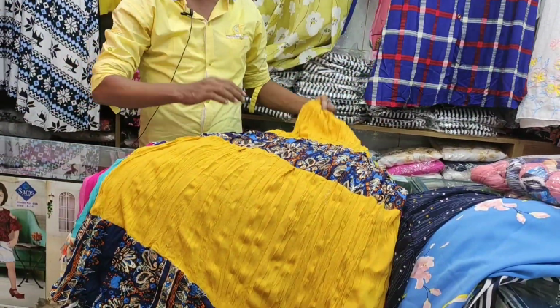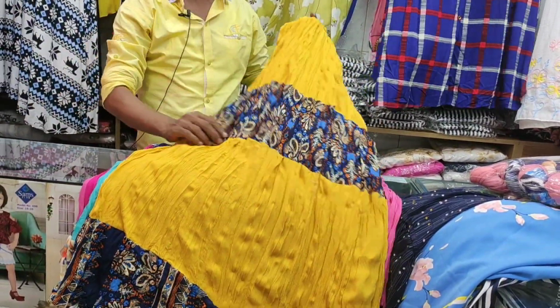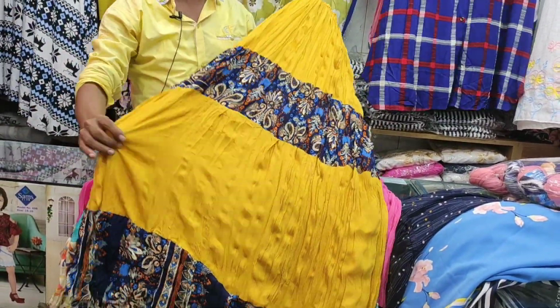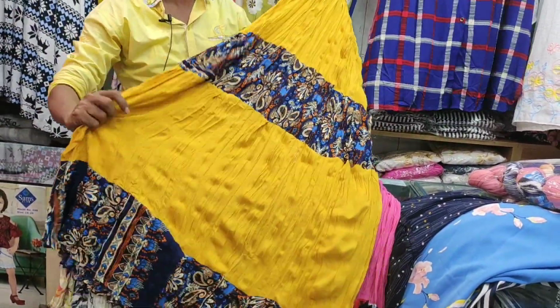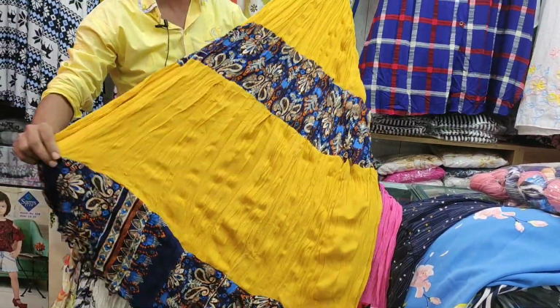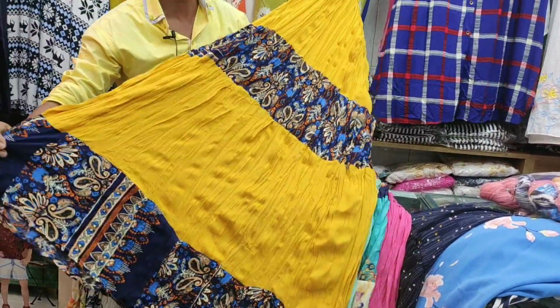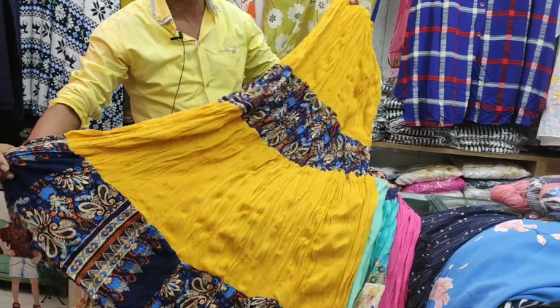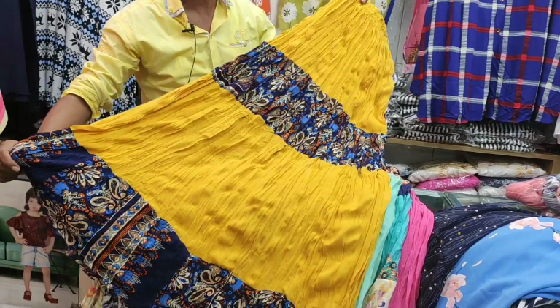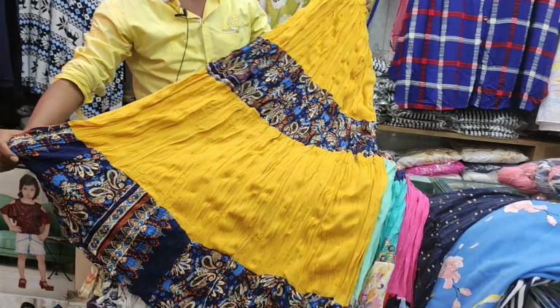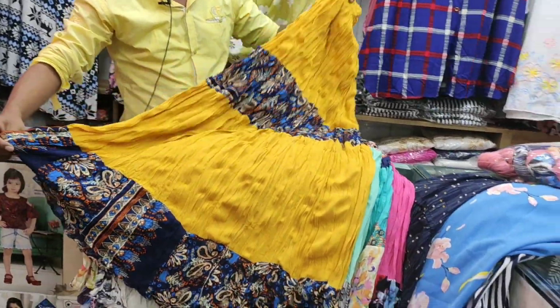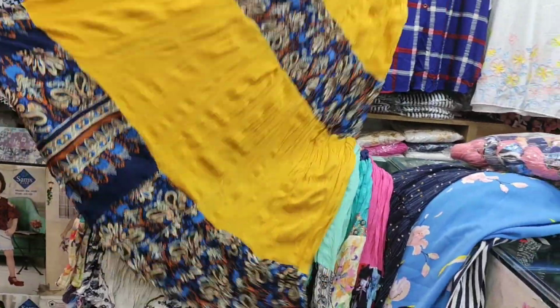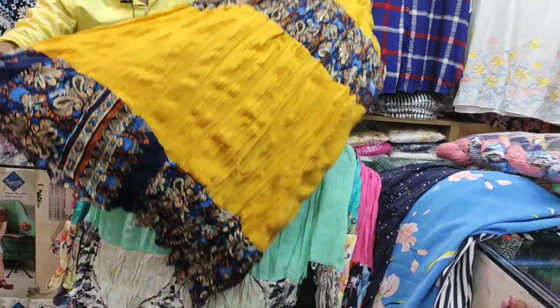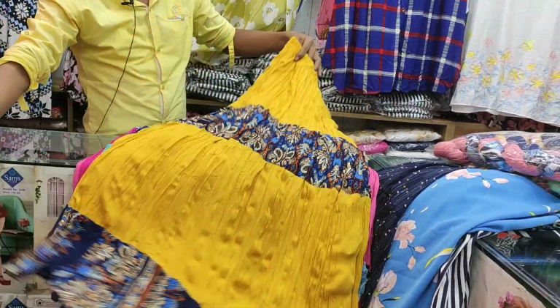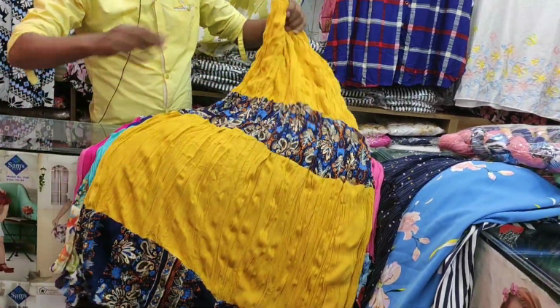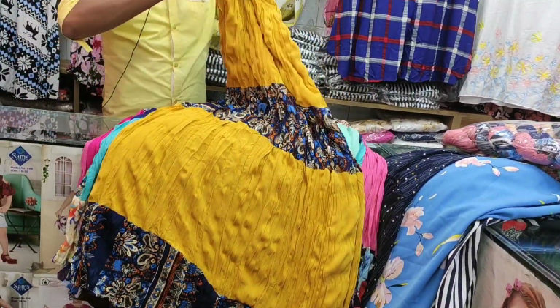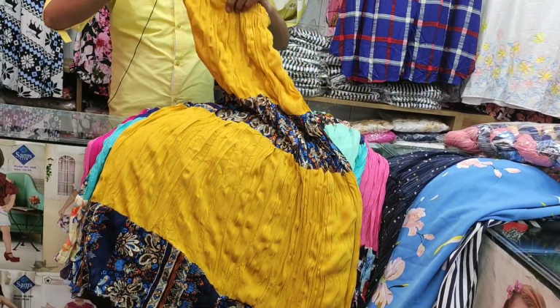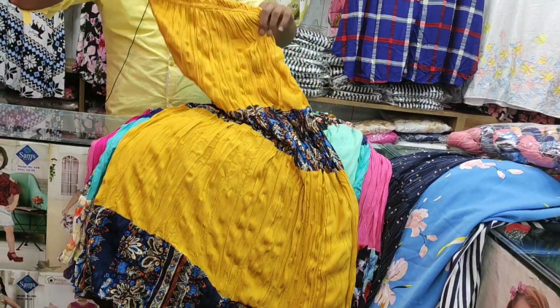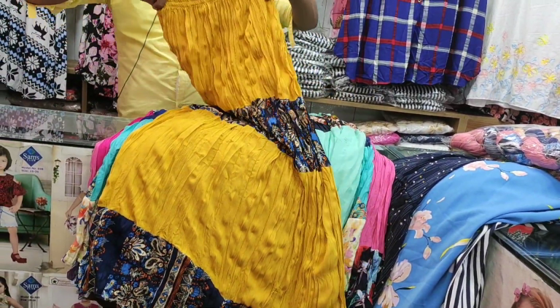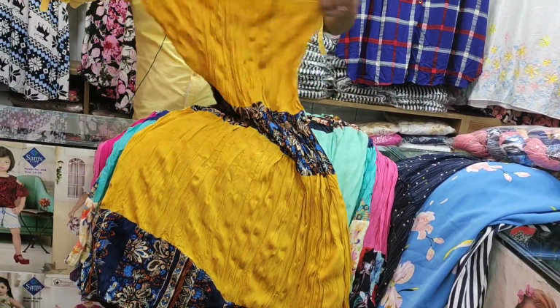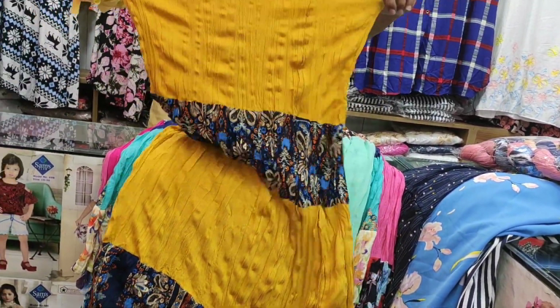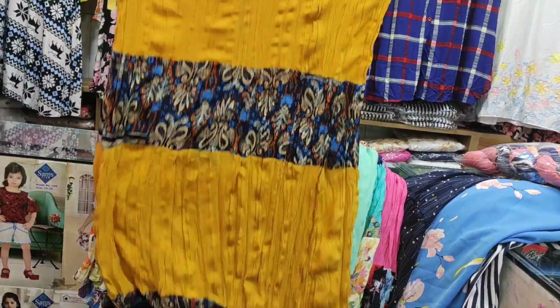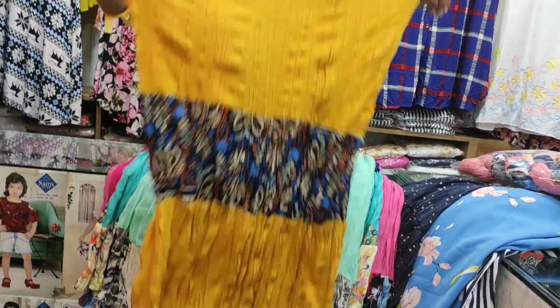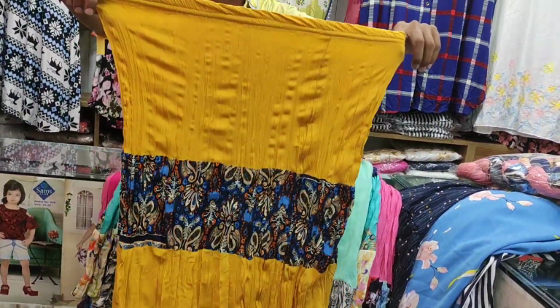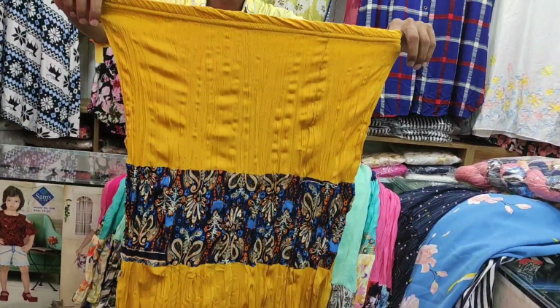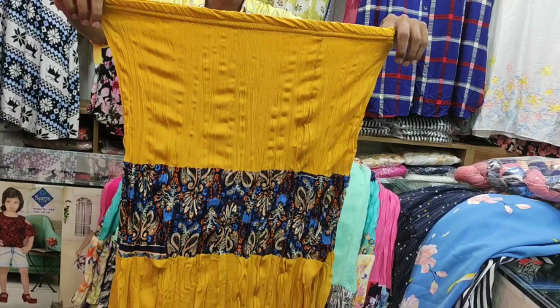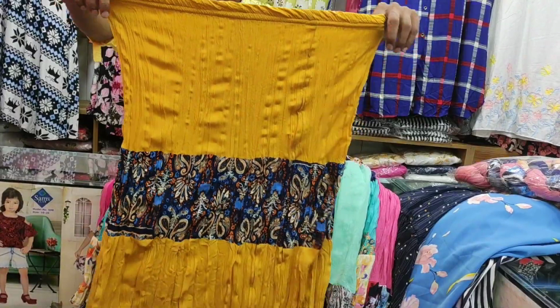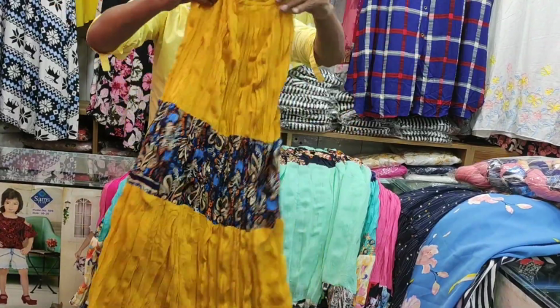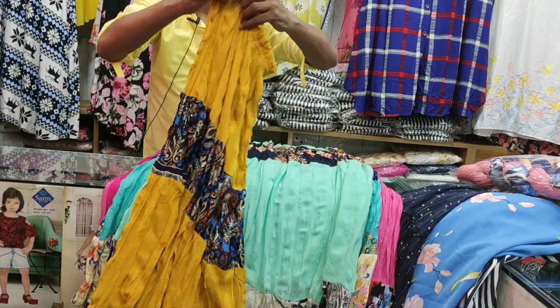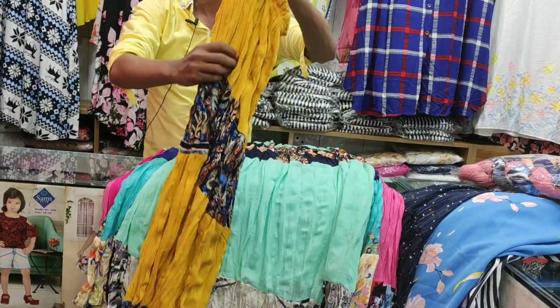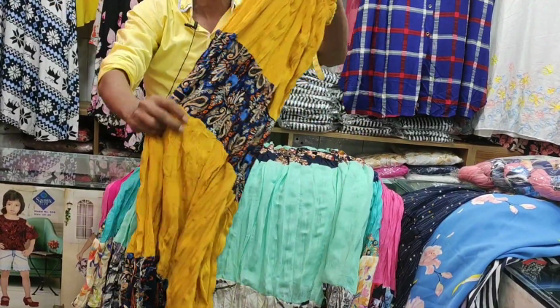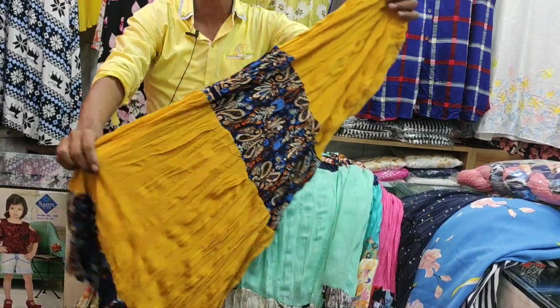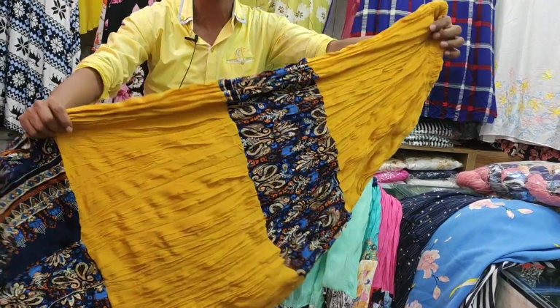The price is only 150. Only 150. Here is the top gallery — this is the long skirt.